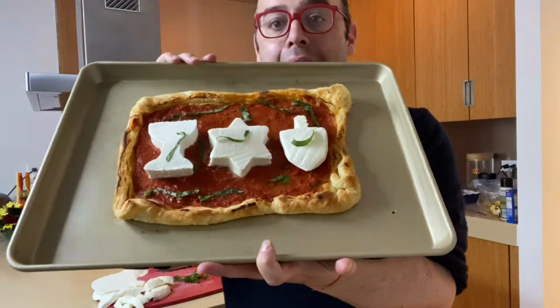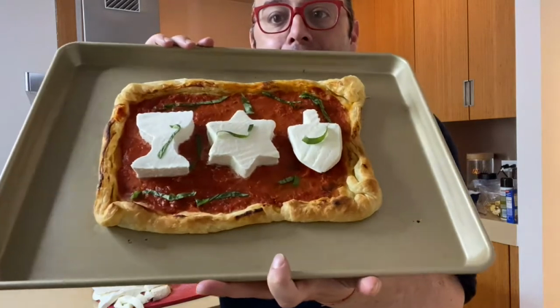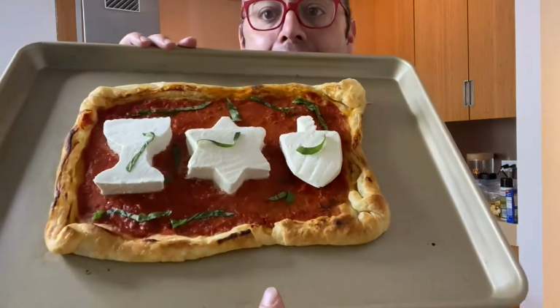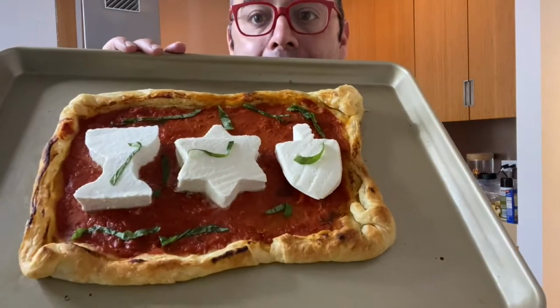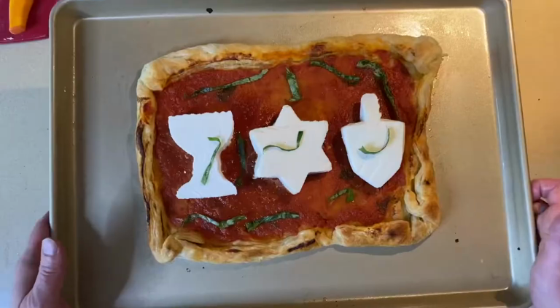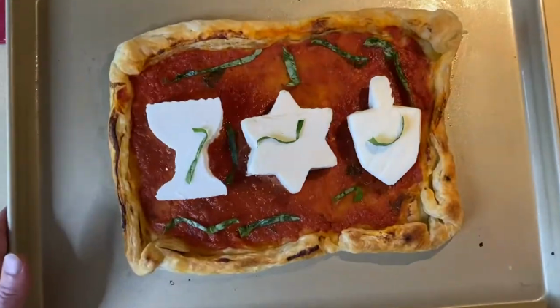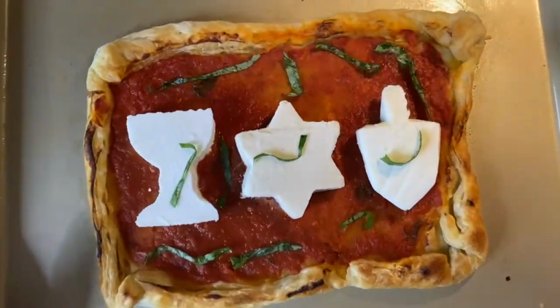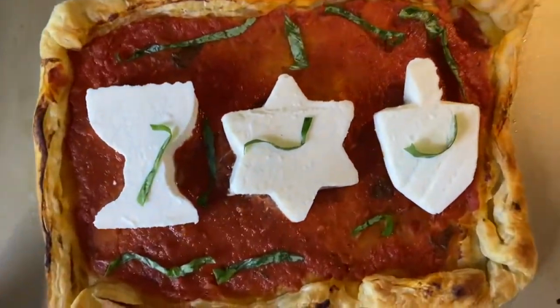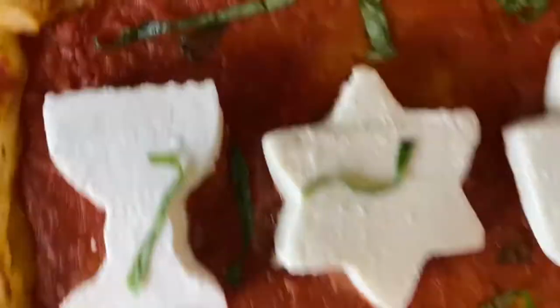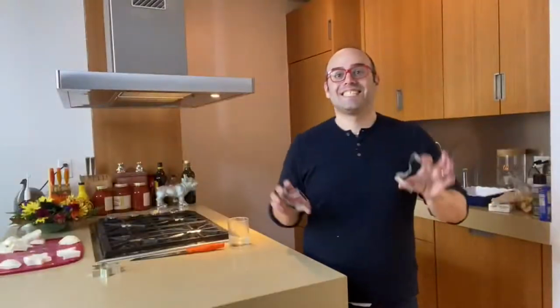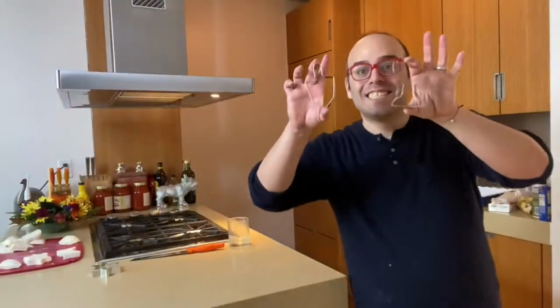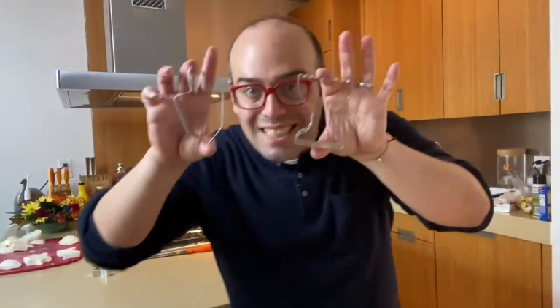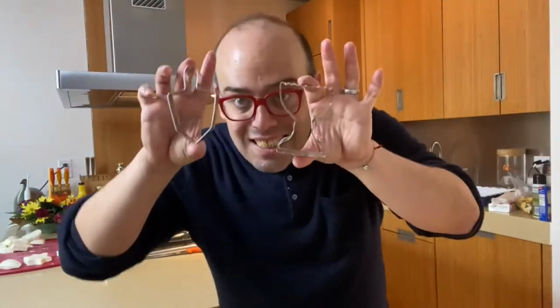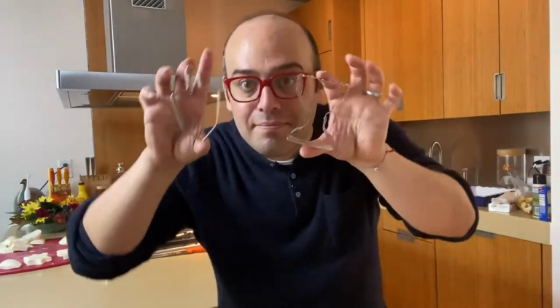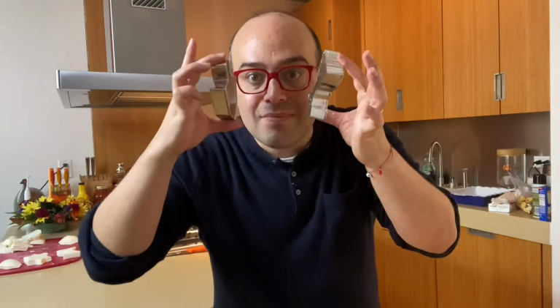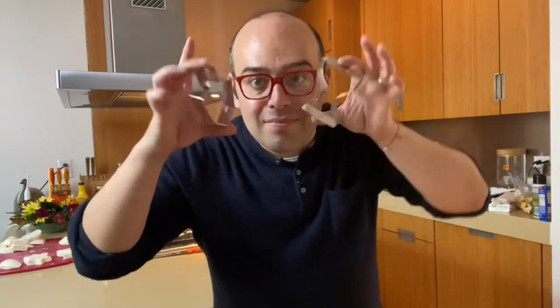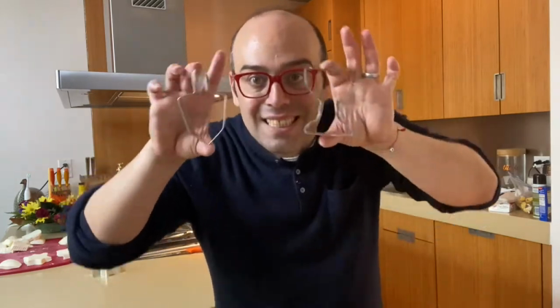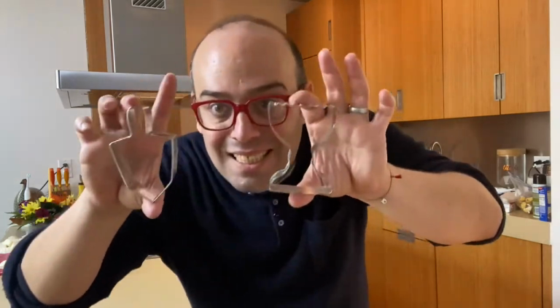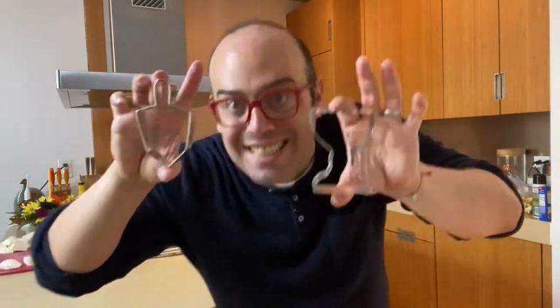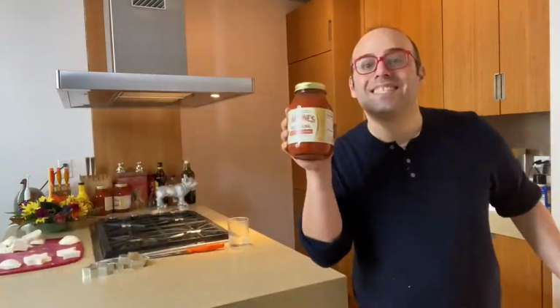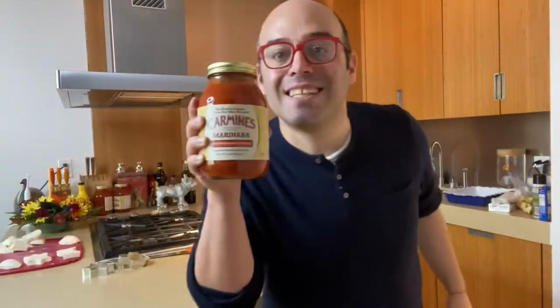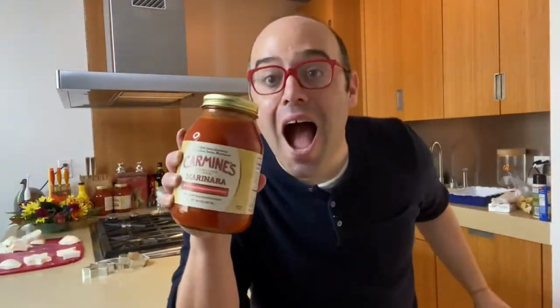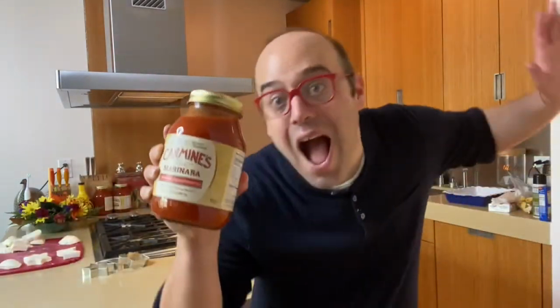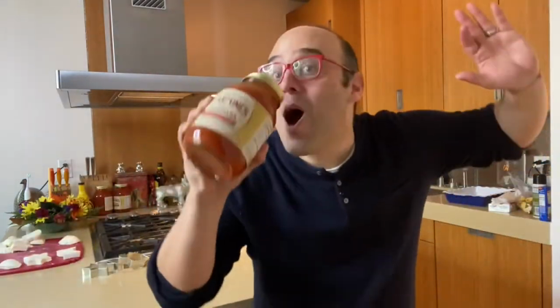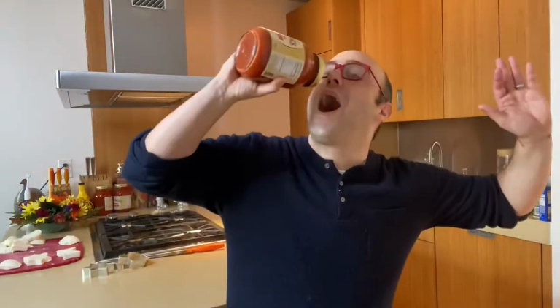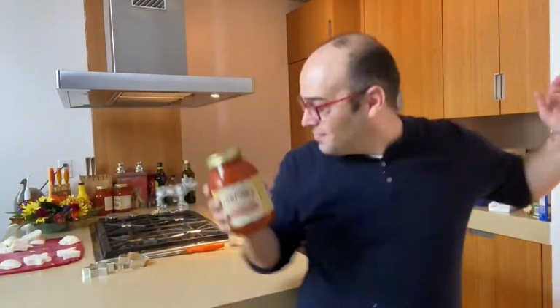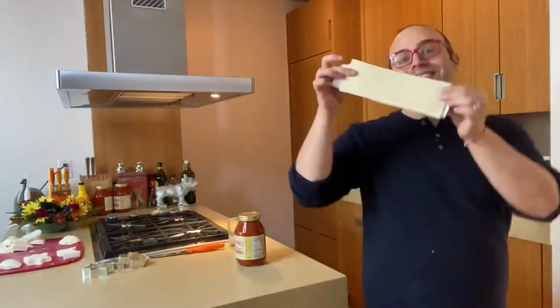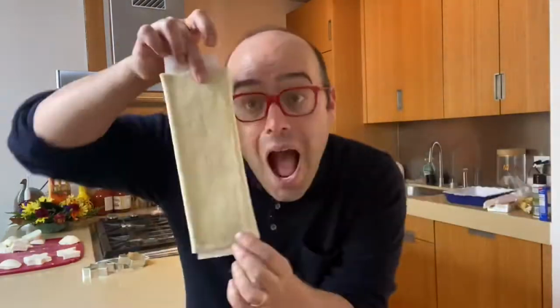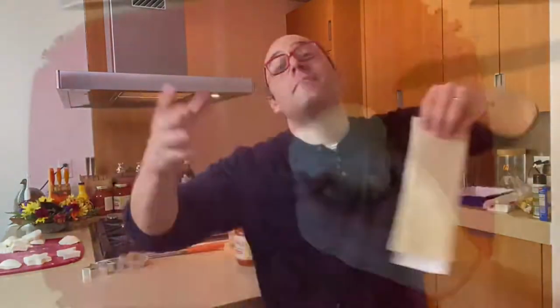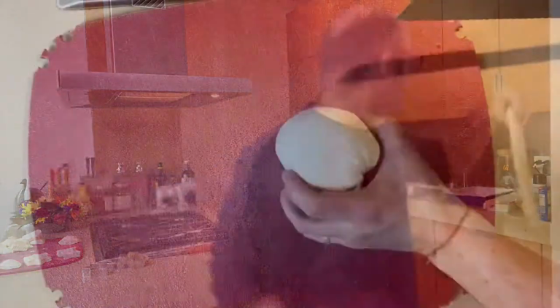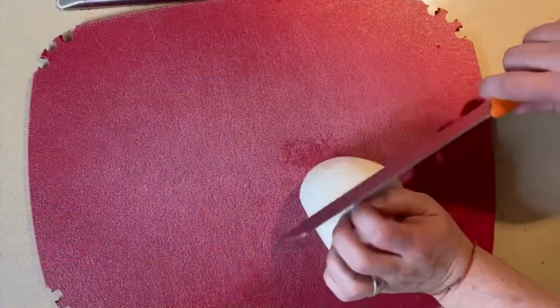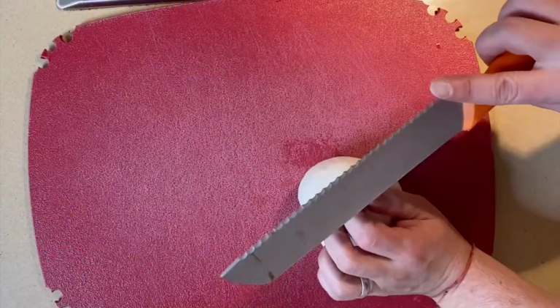Today, we are going to make Hanukkah puff pastry pizza. All you need is your Hanukkah cookie cutters, your favorite charred marinara, and puff pastry.